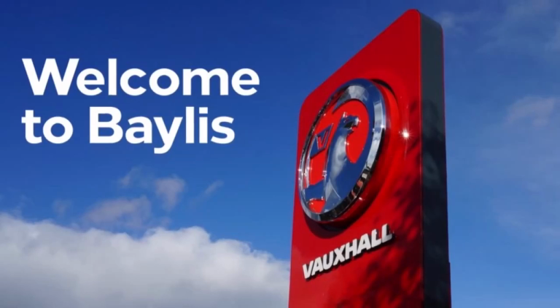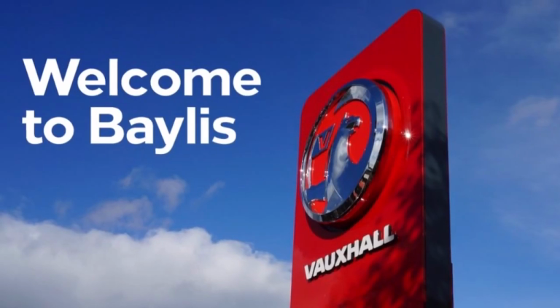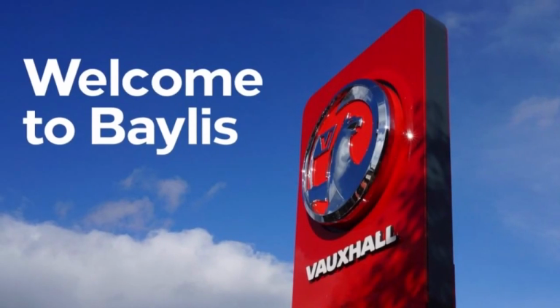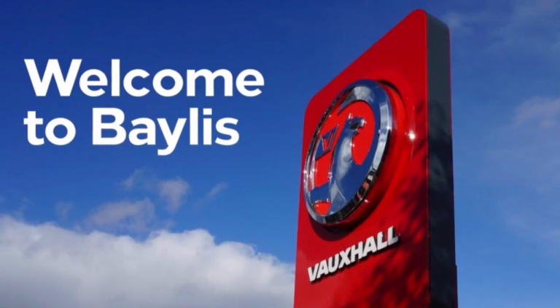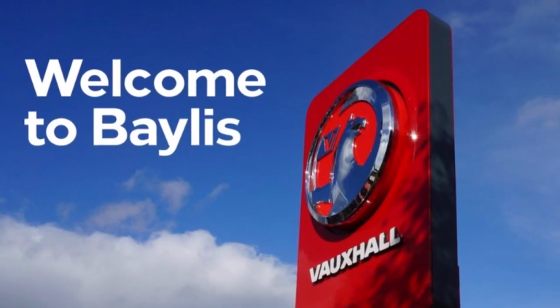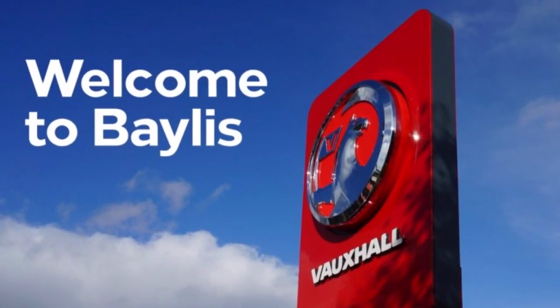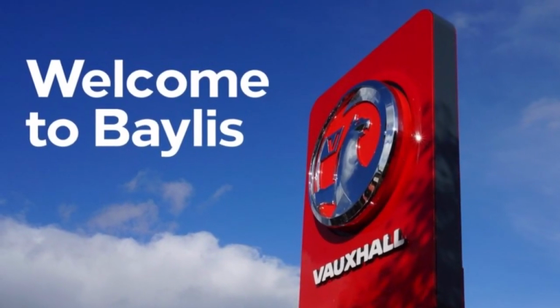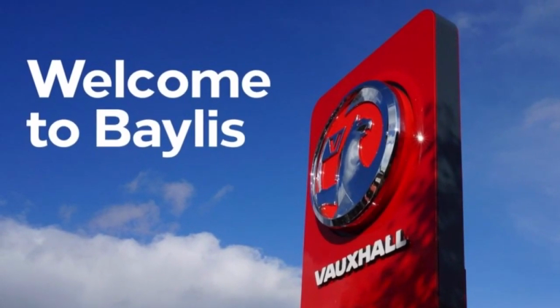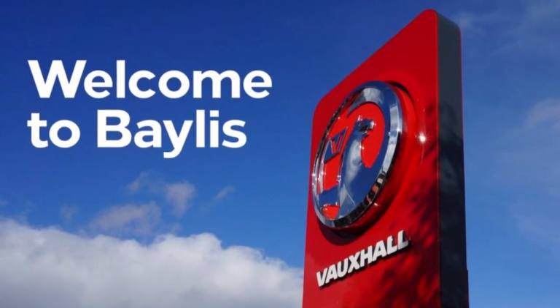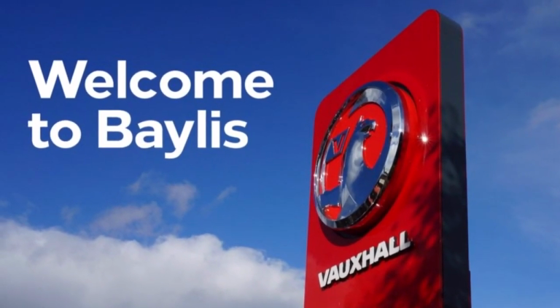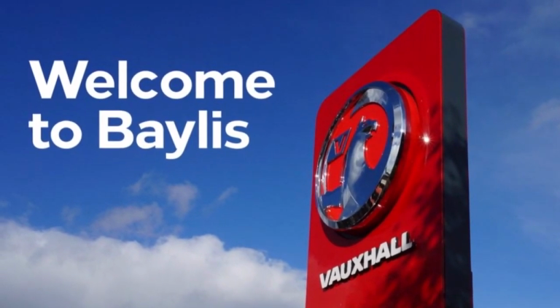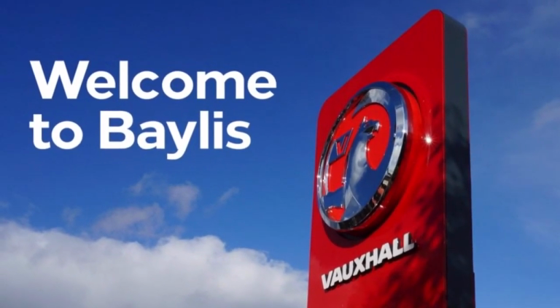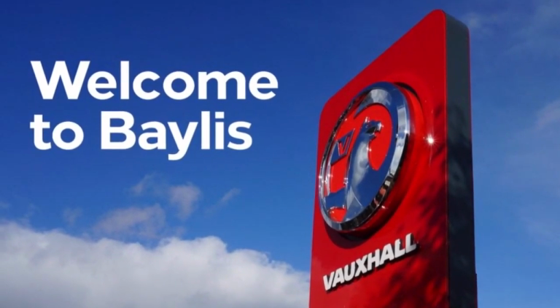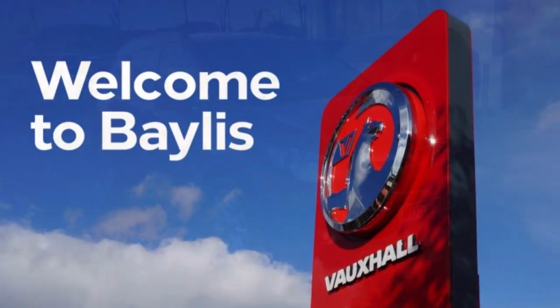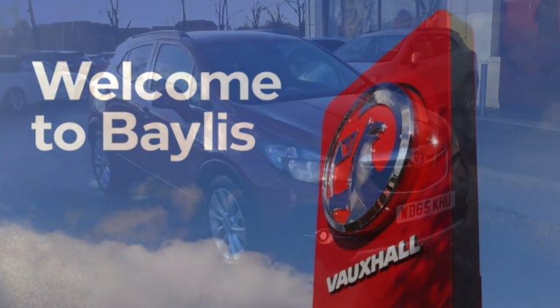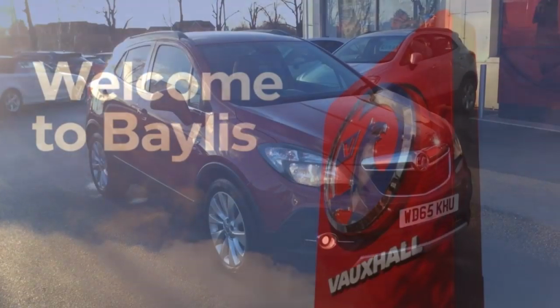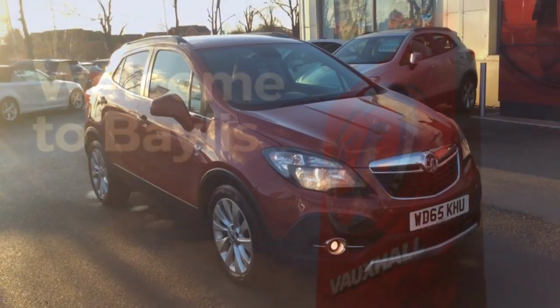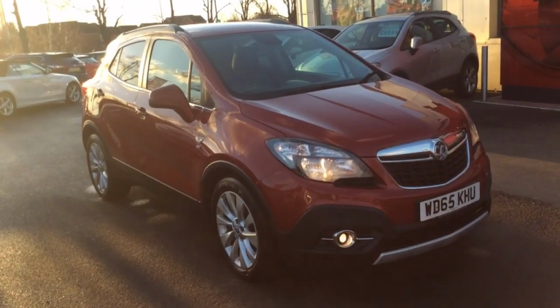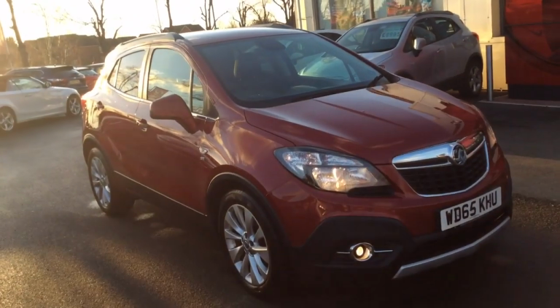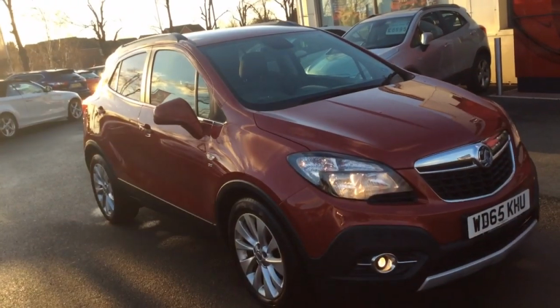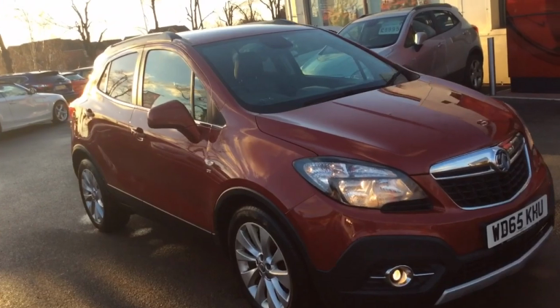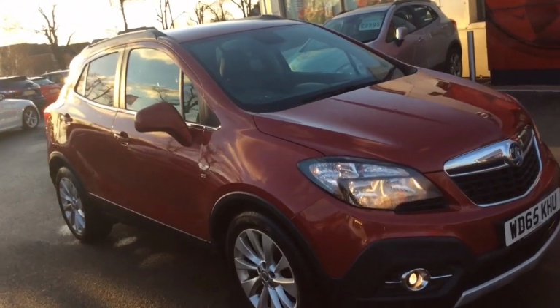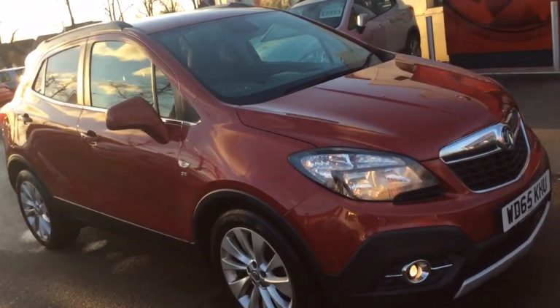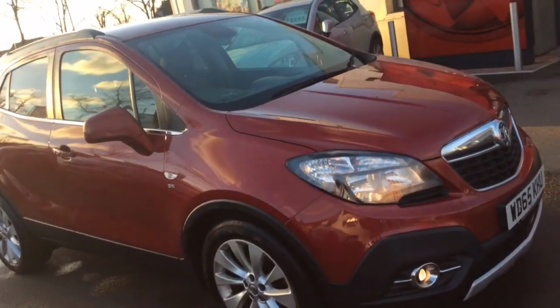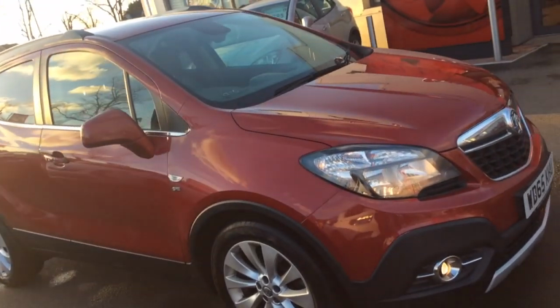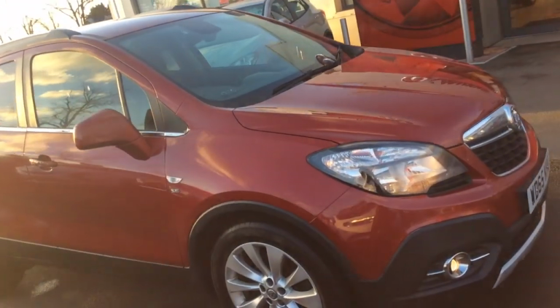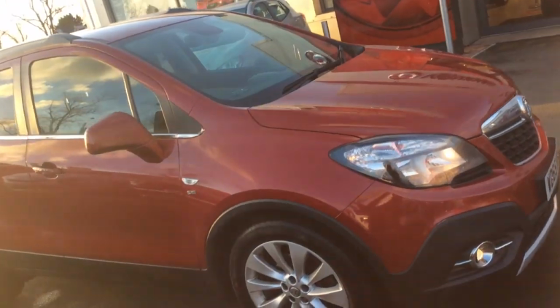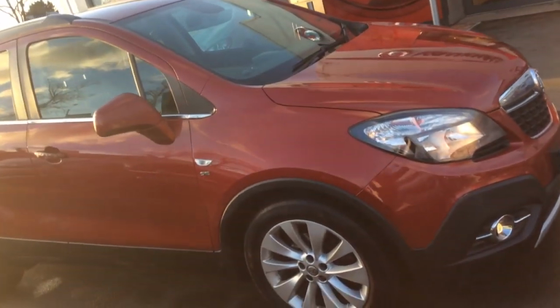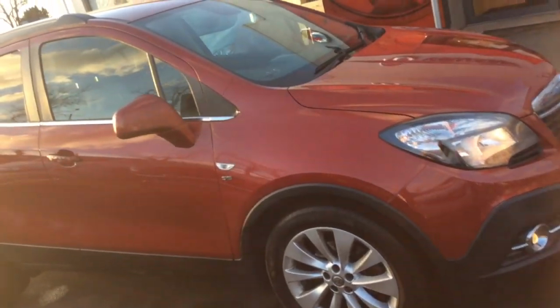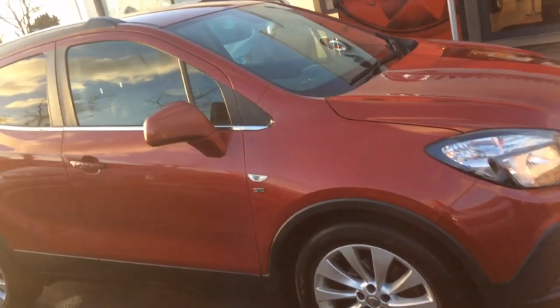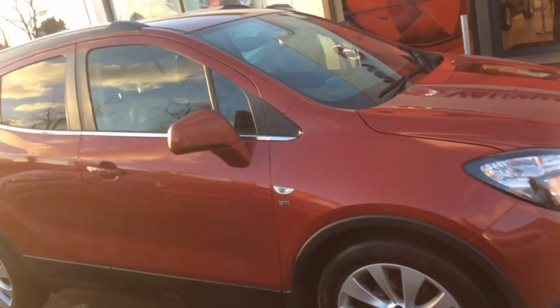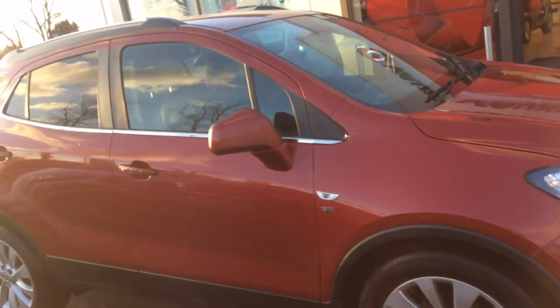Welcome to Baylist Vauxhall Evesham. Here today we have an automatic Vauxhall Mokka SE 1.4 petrol engine finished in velvet red.